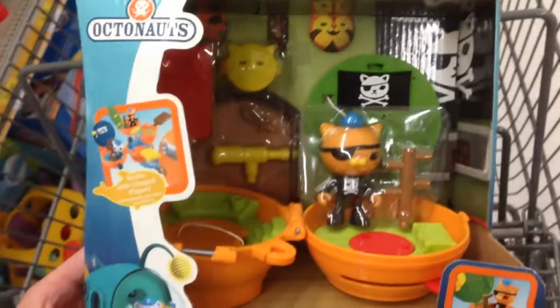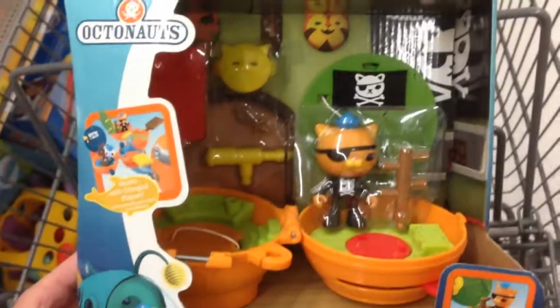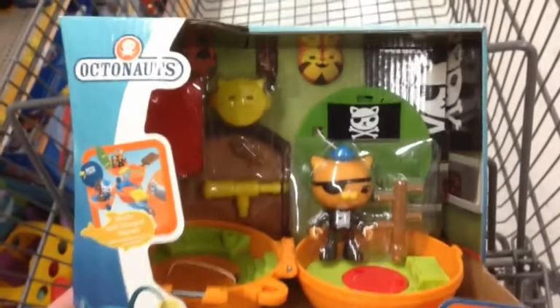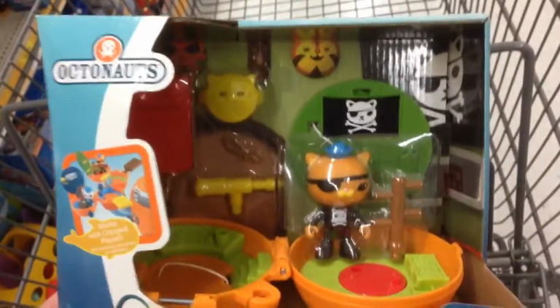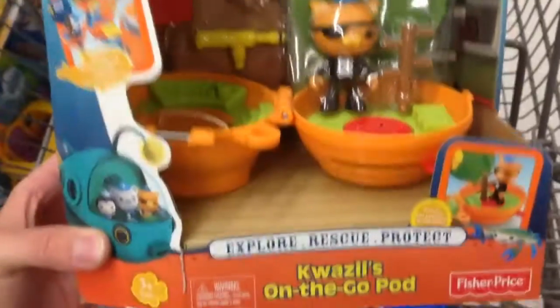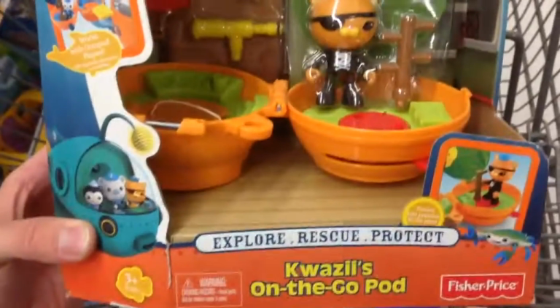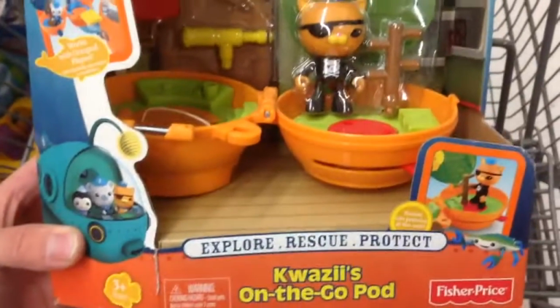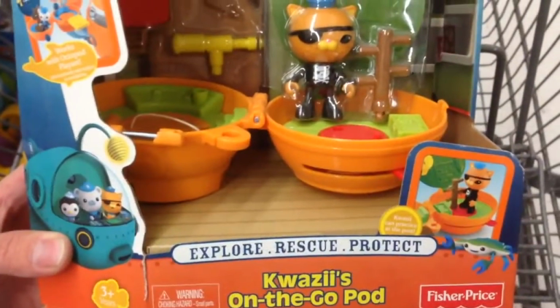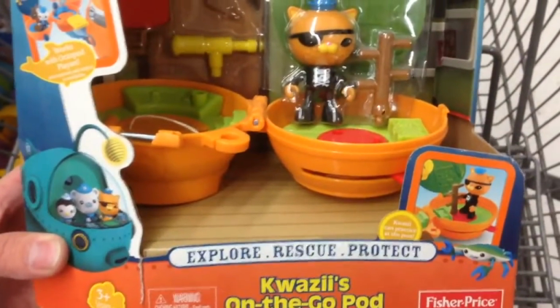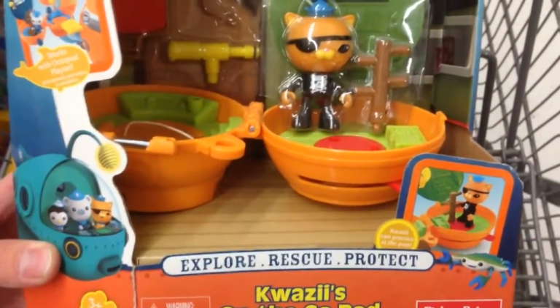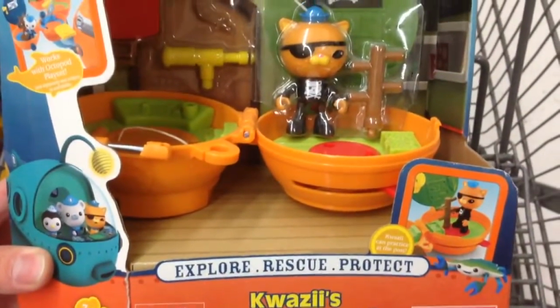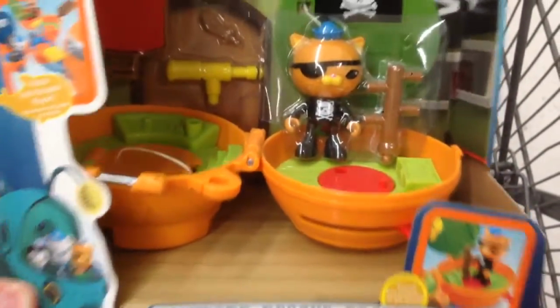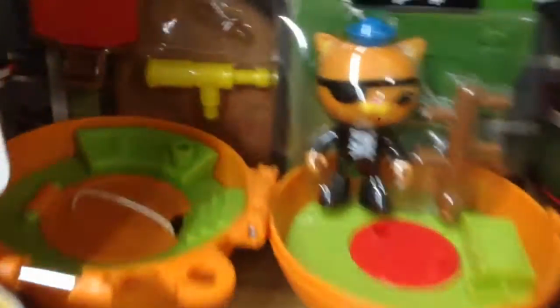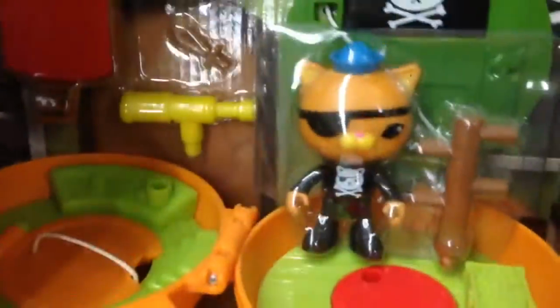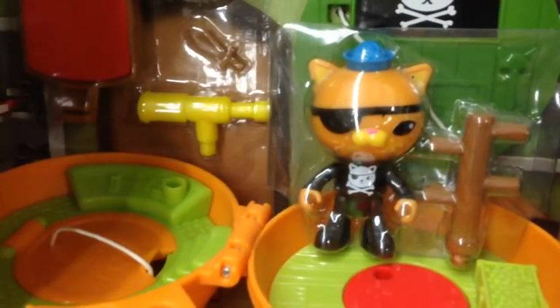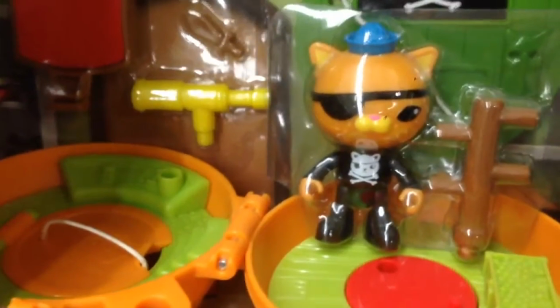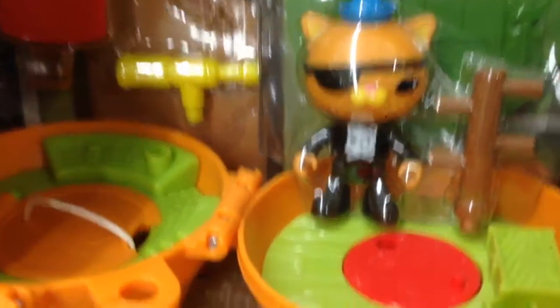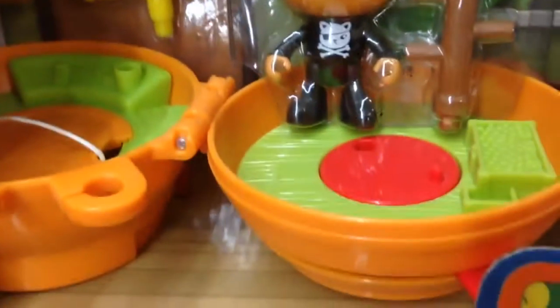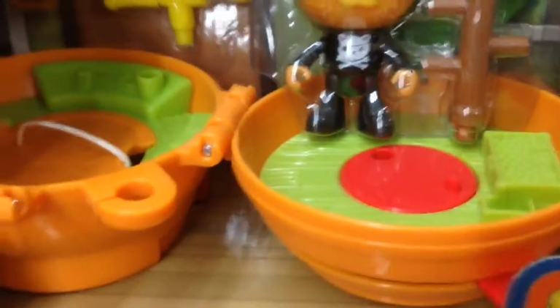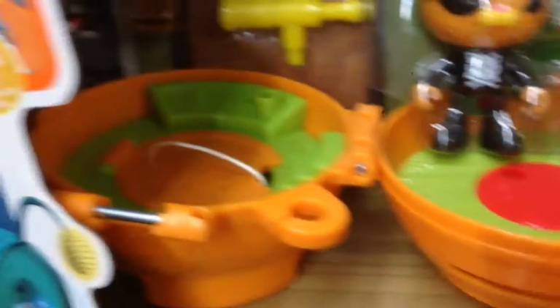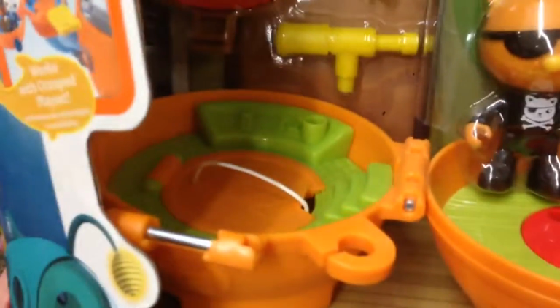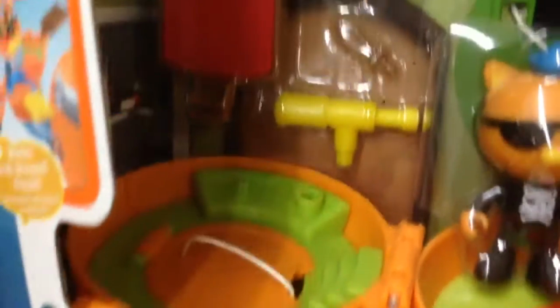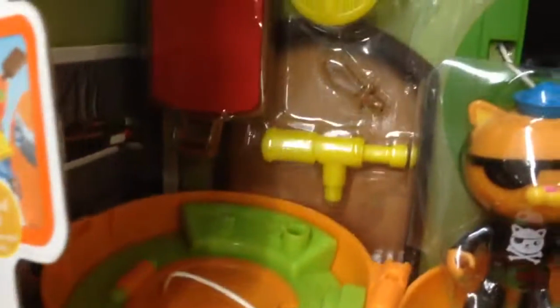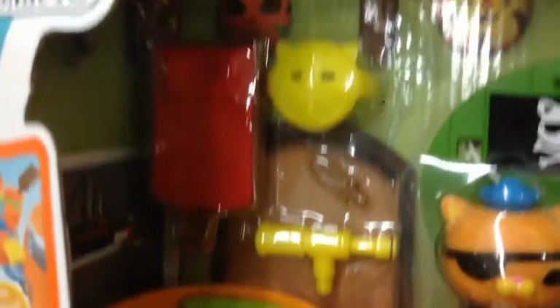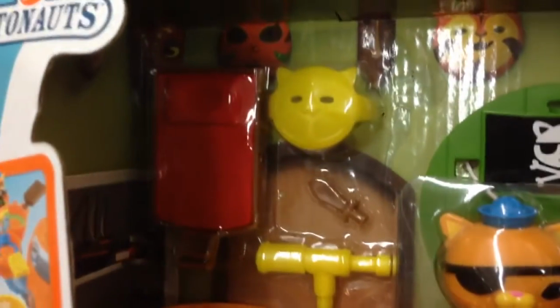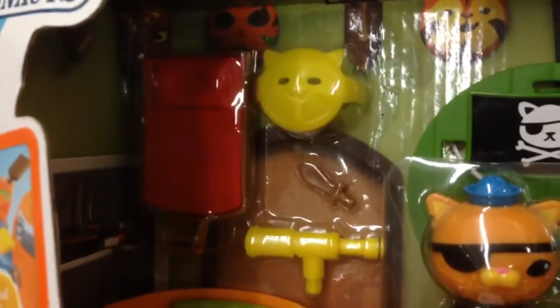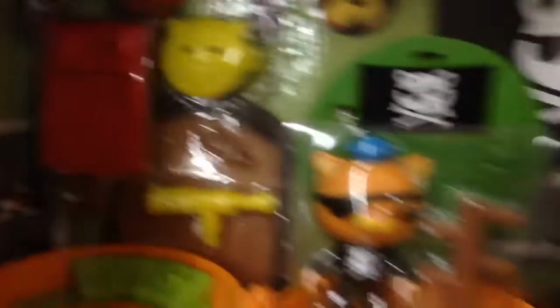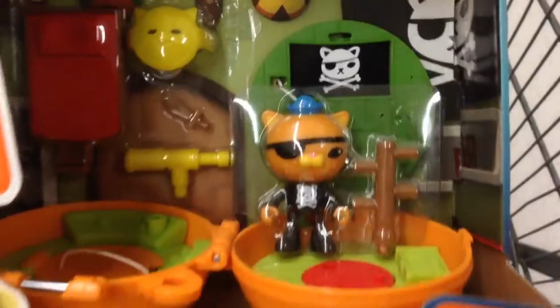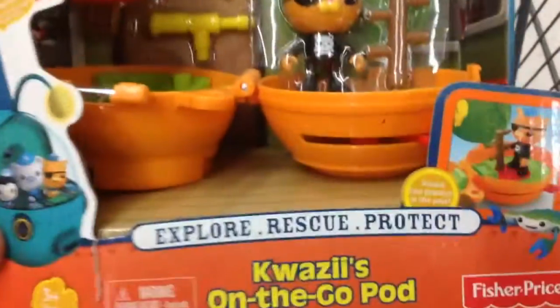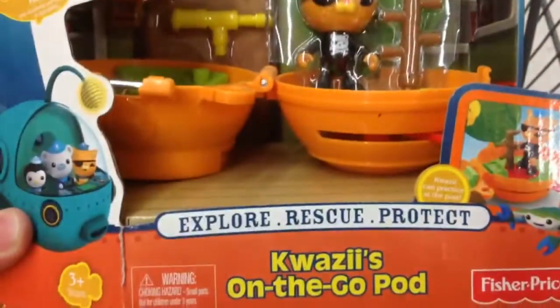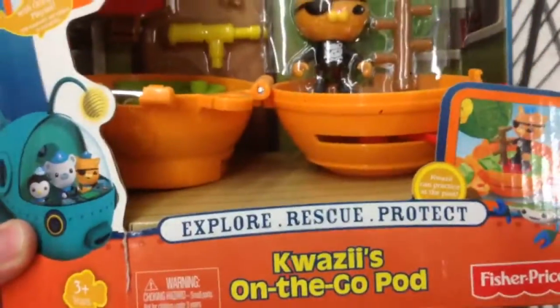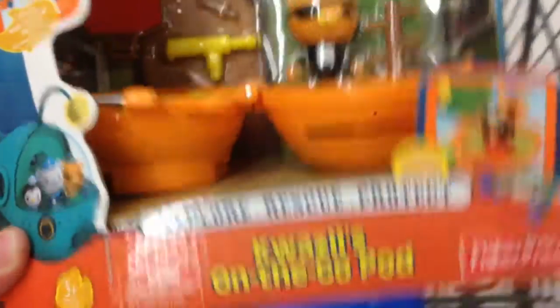Welcome back to a special toy. Check this out from Octonauts — I have Quasi's on-the-go pod. It comes with Quasi and of course his little pod, and it looks like he has quite a few items that come with him.